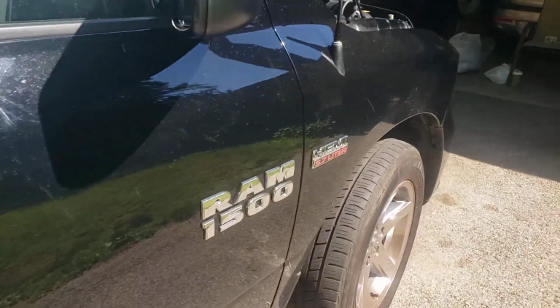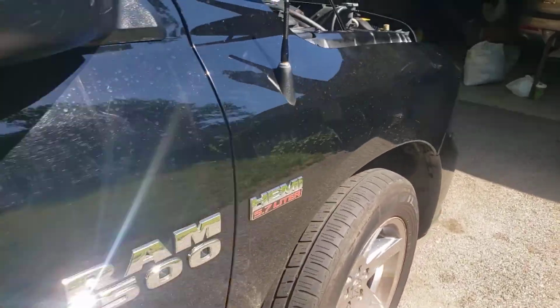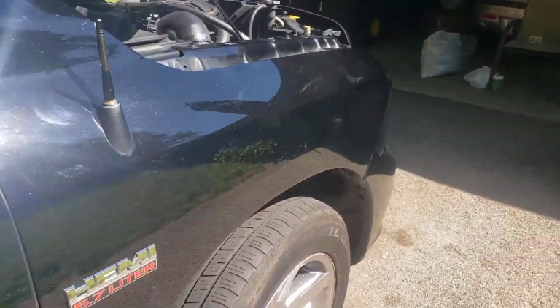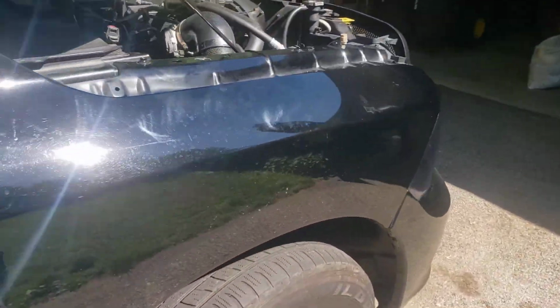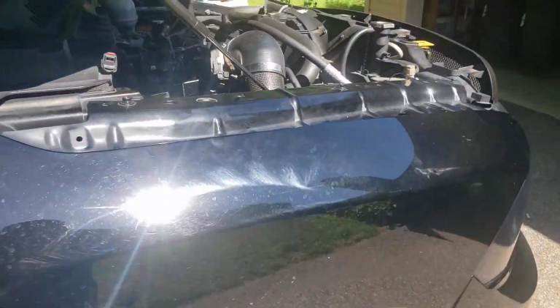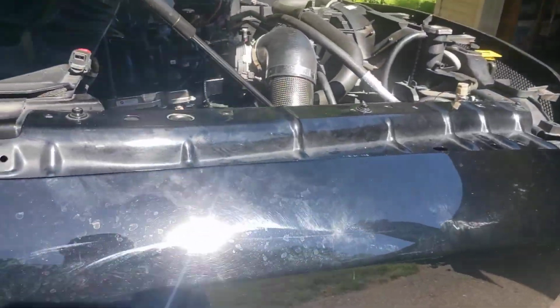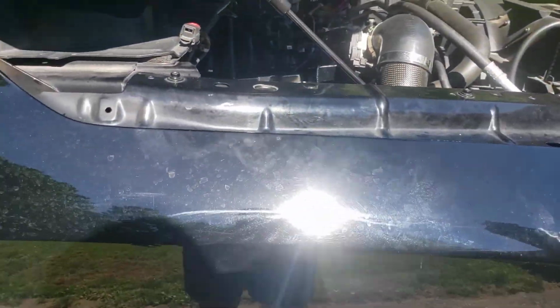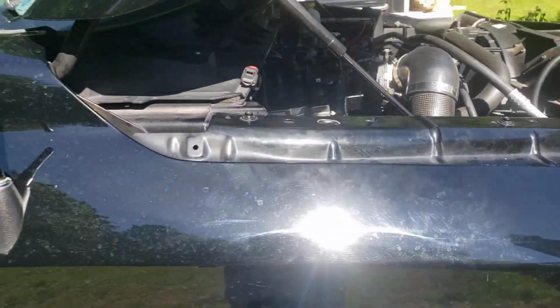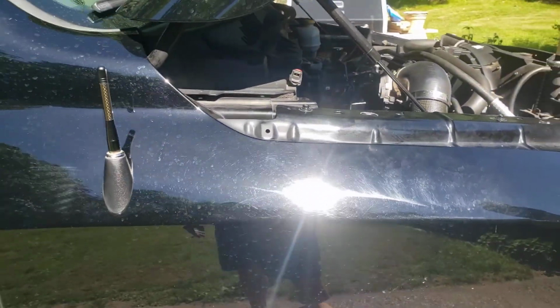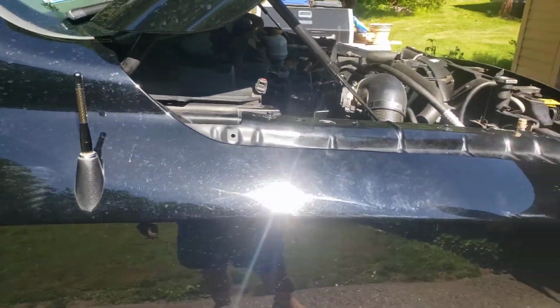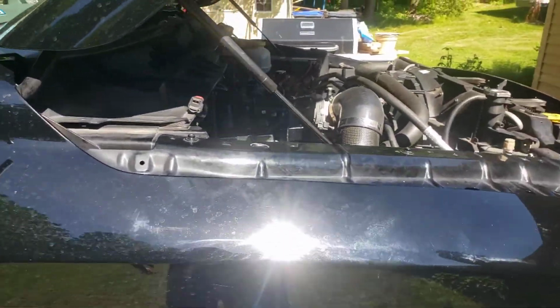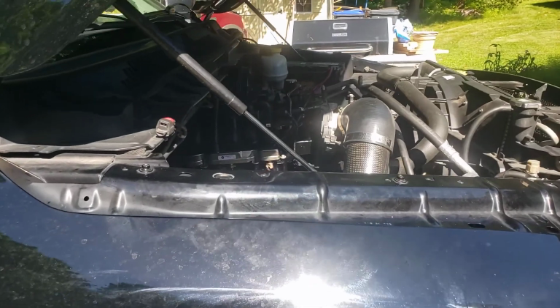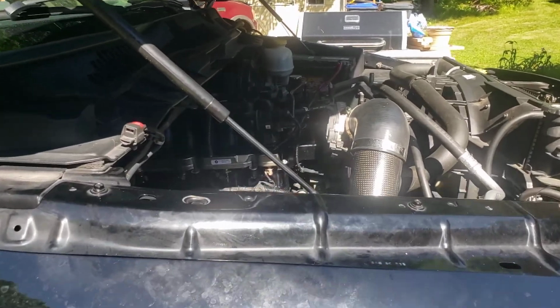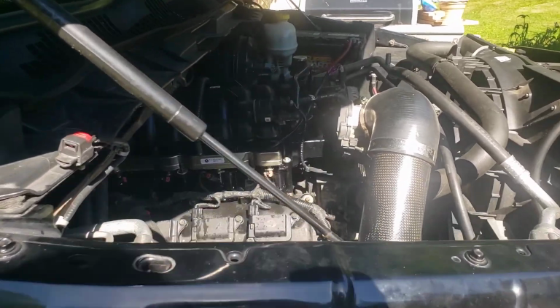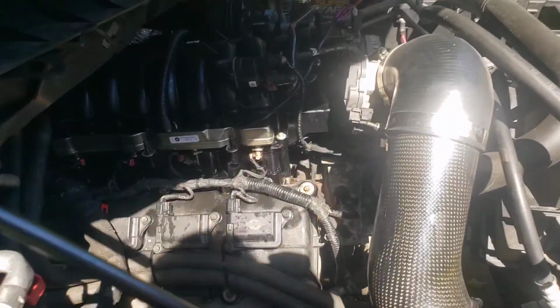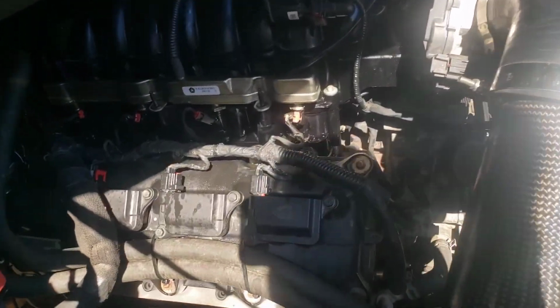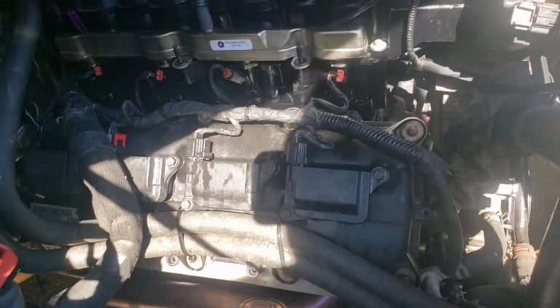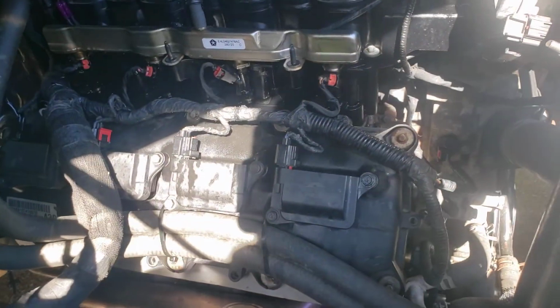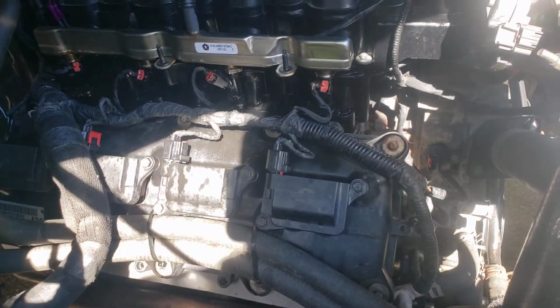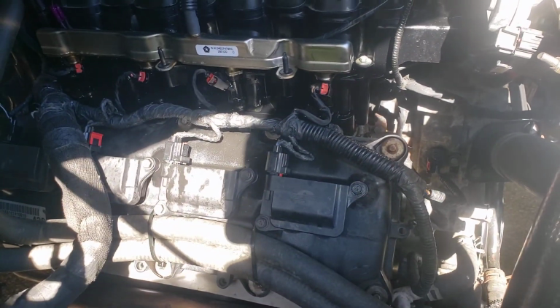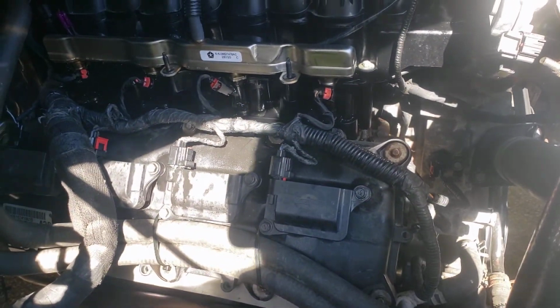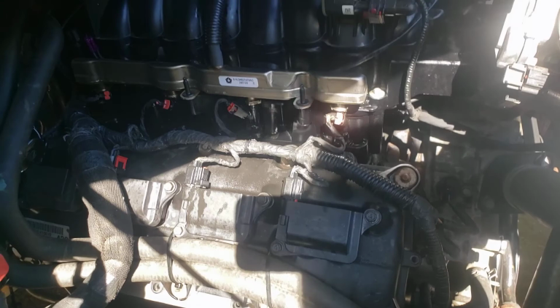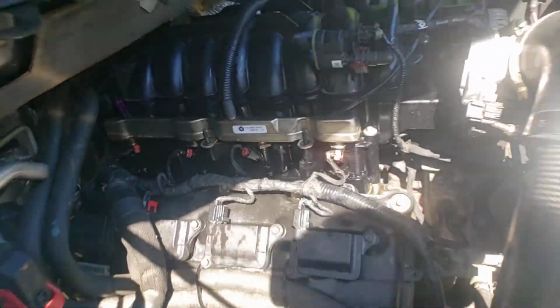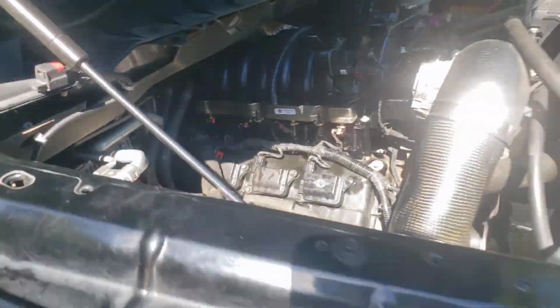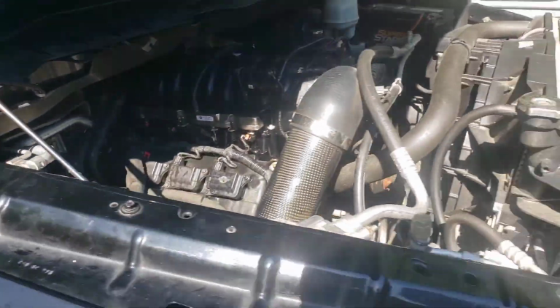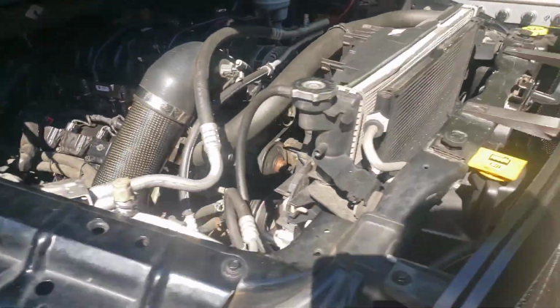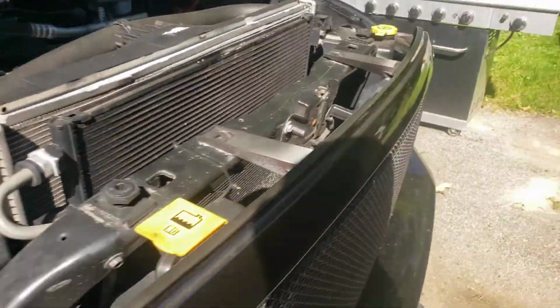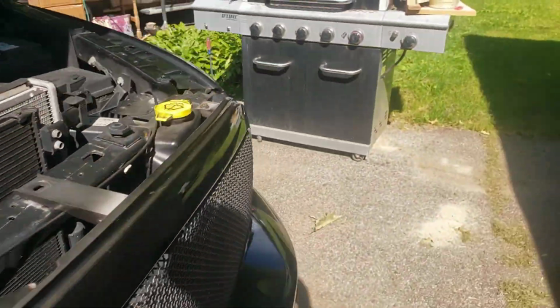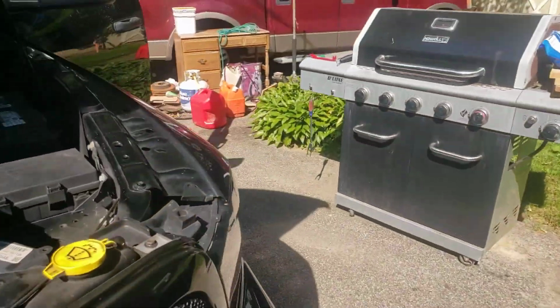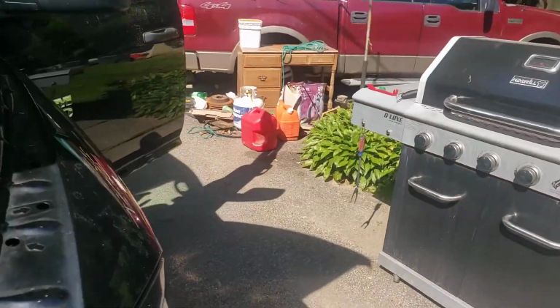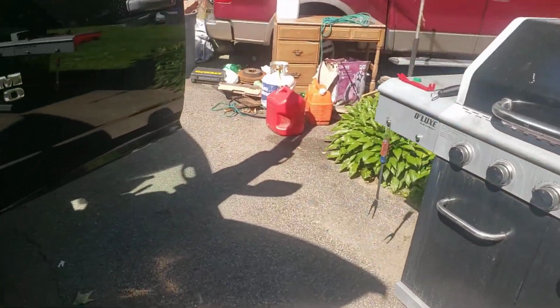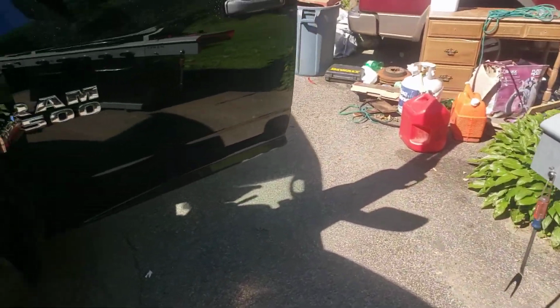This is all weird. I pulled the valve cover. First of all, listen for the tick — very, very subtle. Nowhere near as loud as it was.